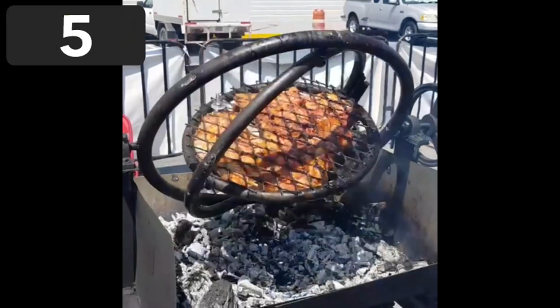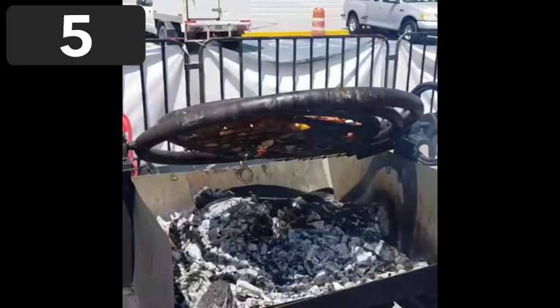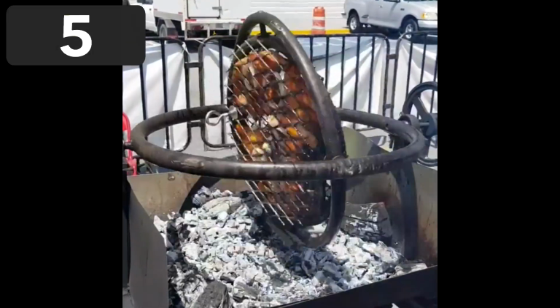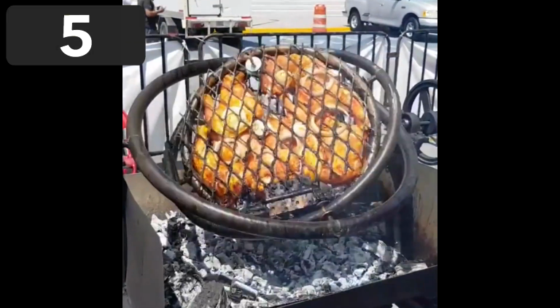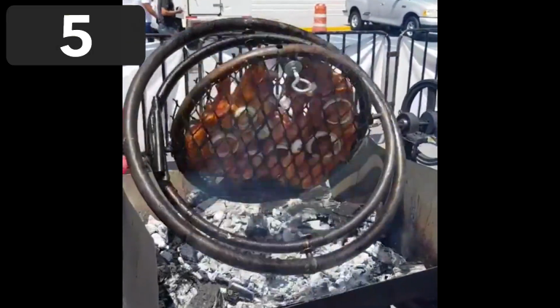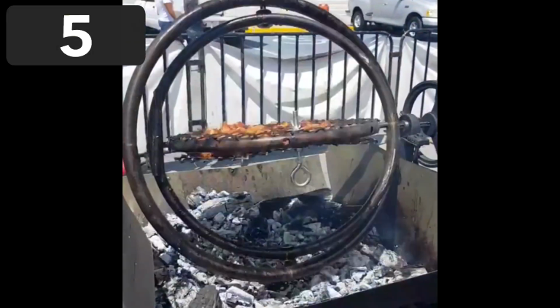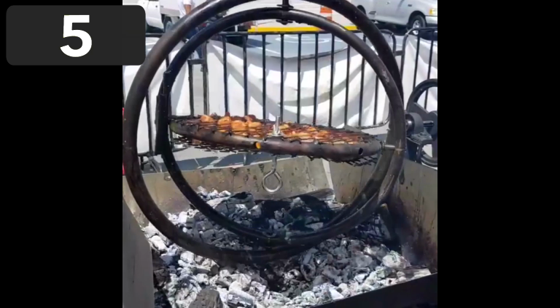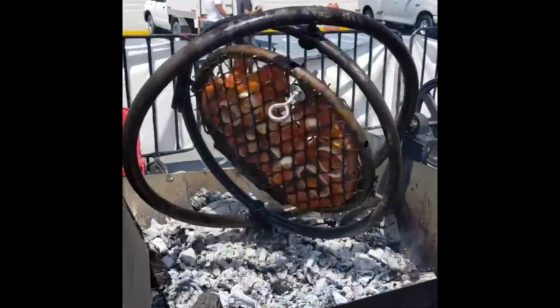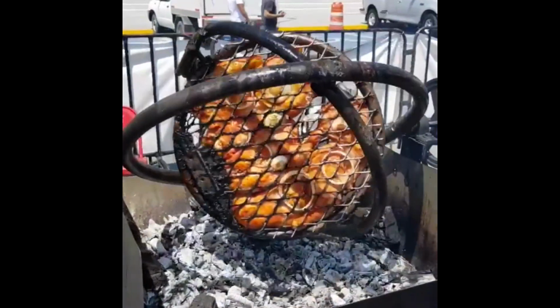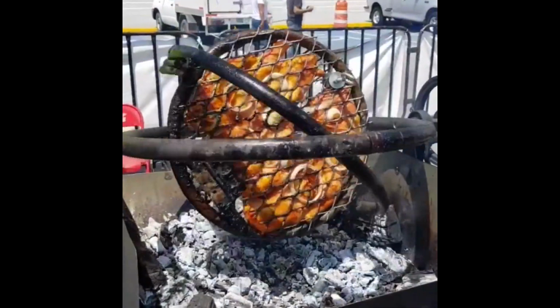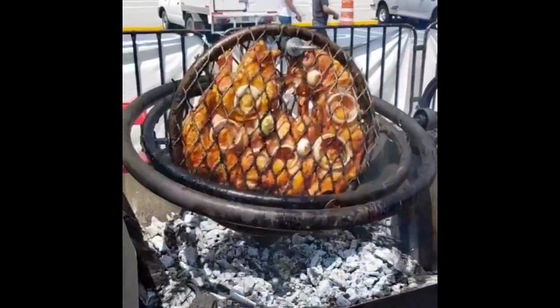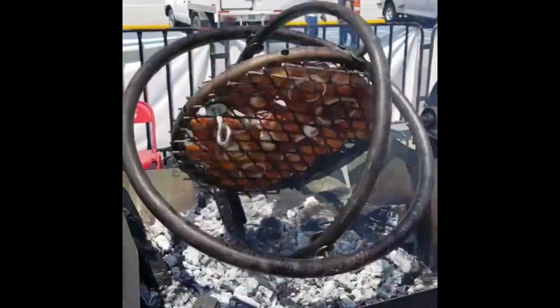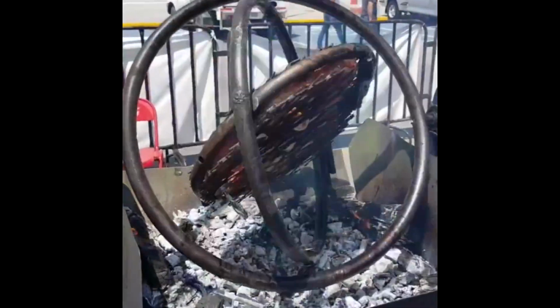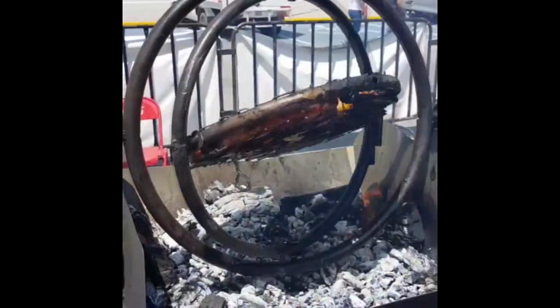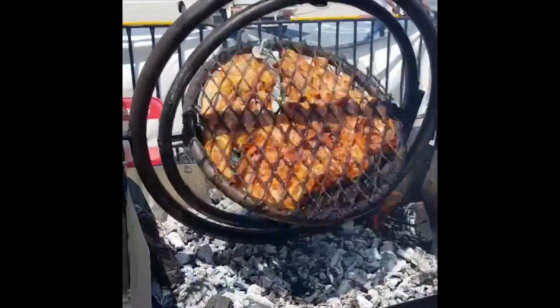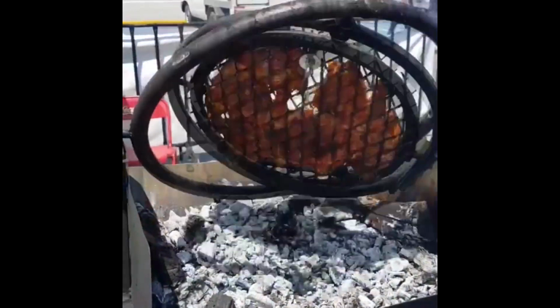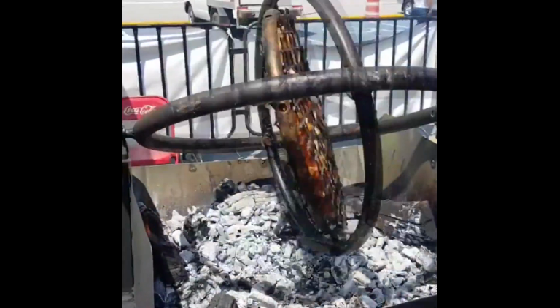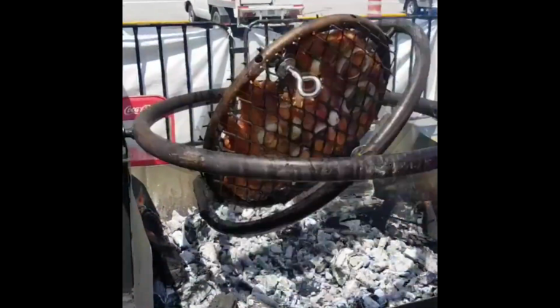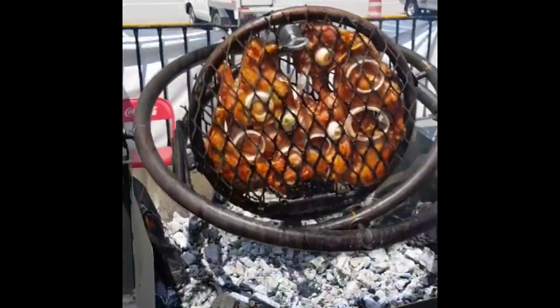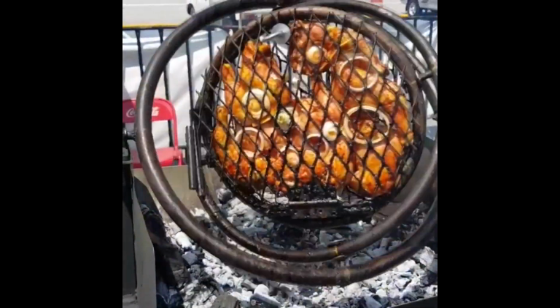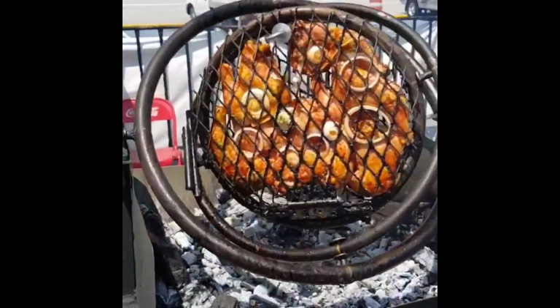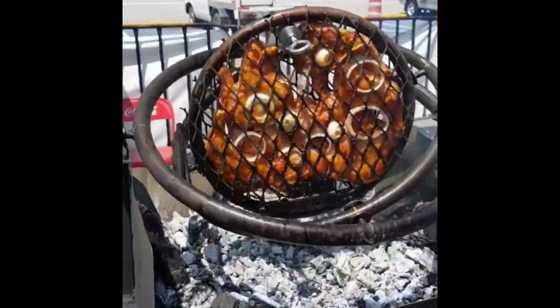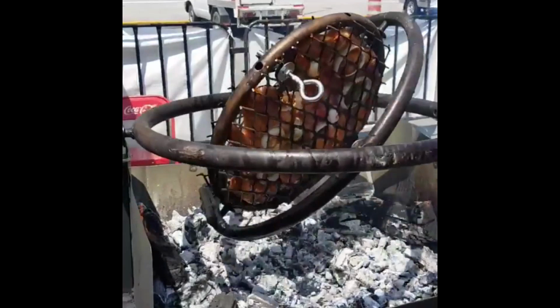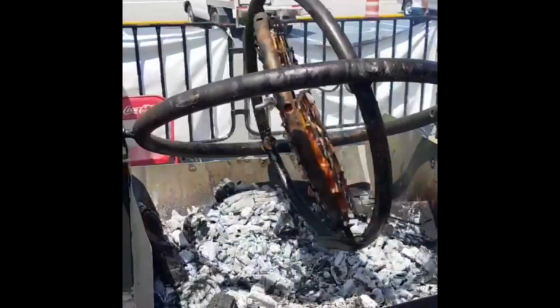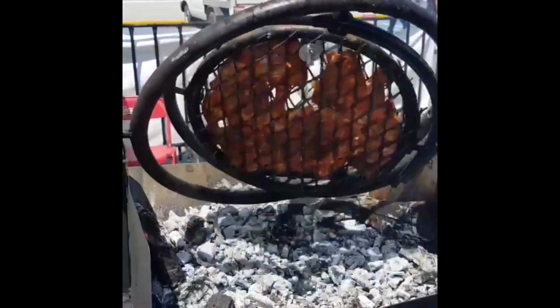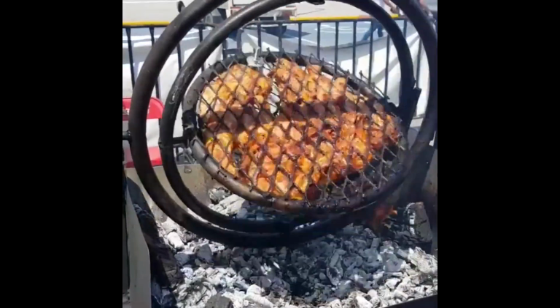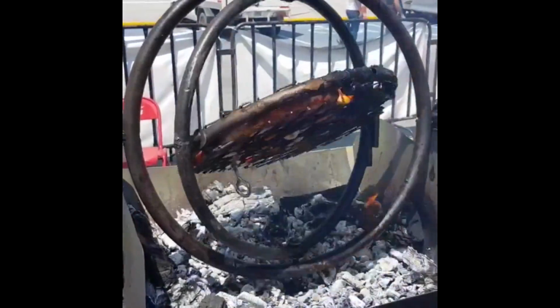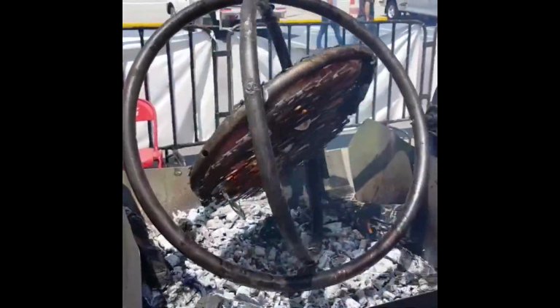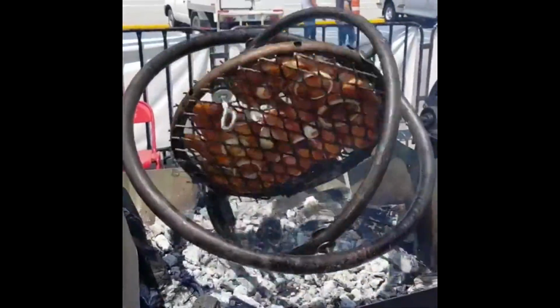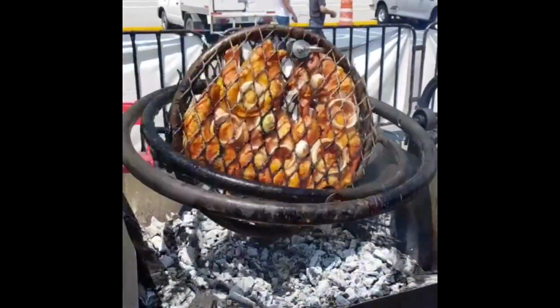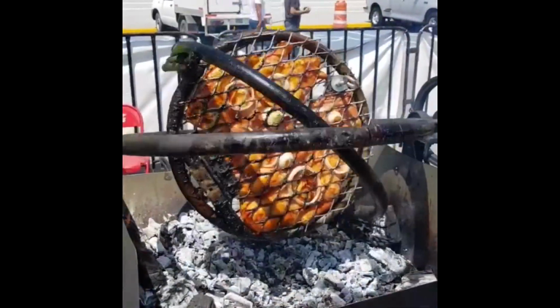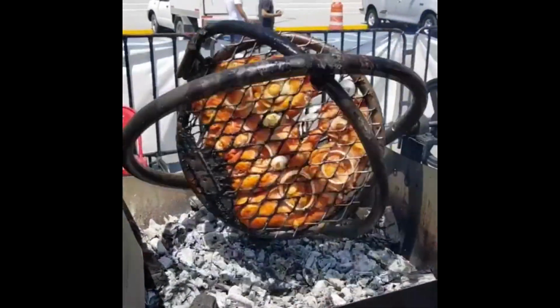At number 5 we have an omnidirectional grill. All you have to do is put your uncooked food into the grill and this device will make sure it gets a perfectly balanced cook.